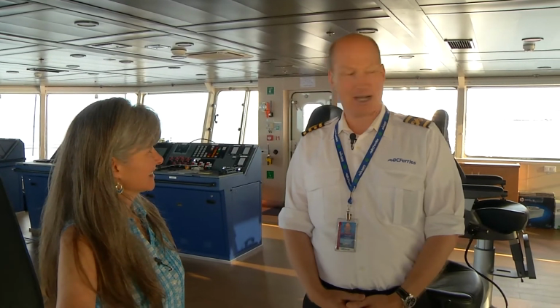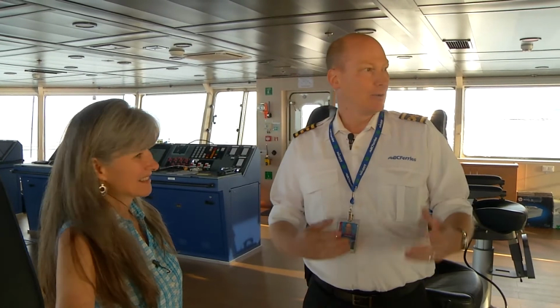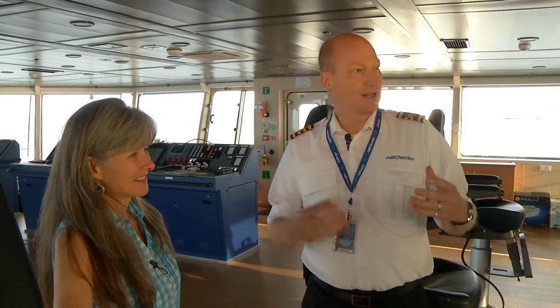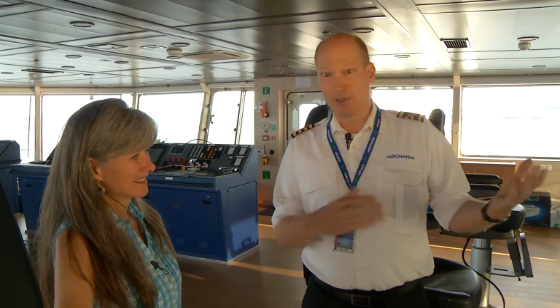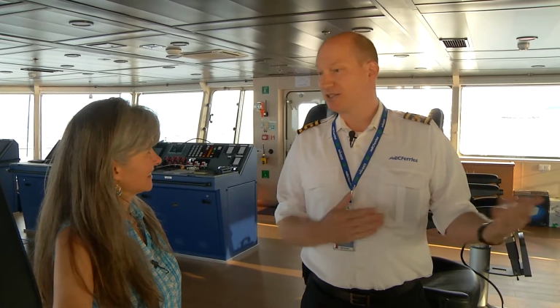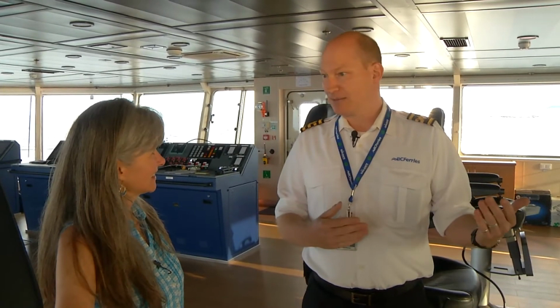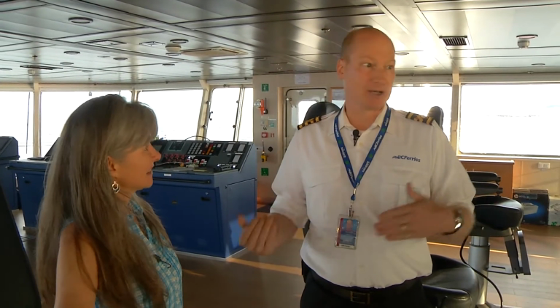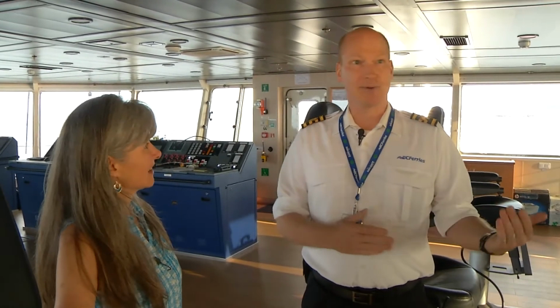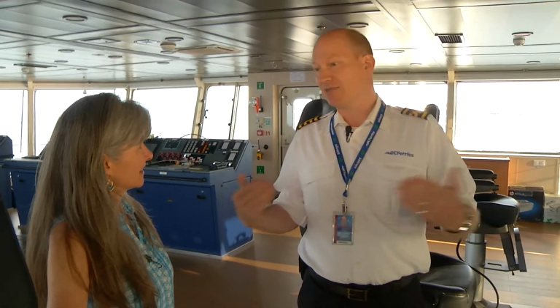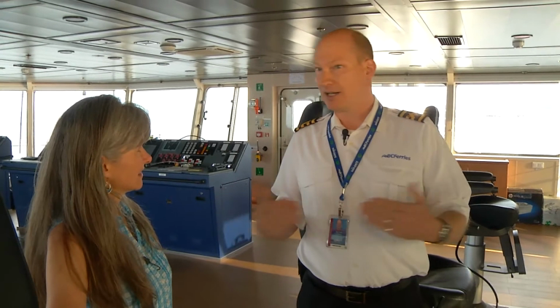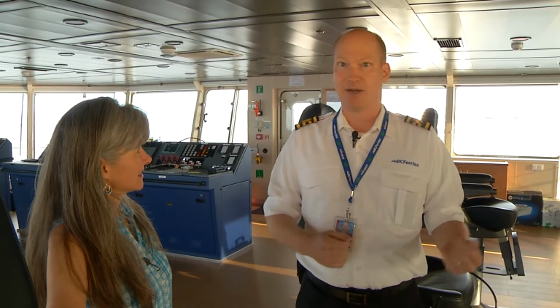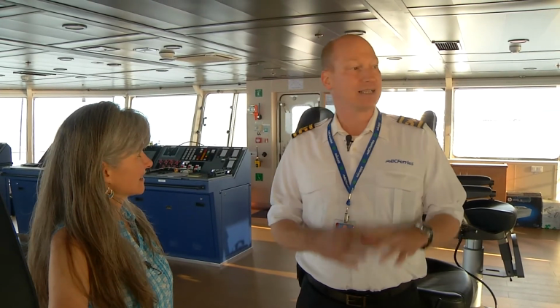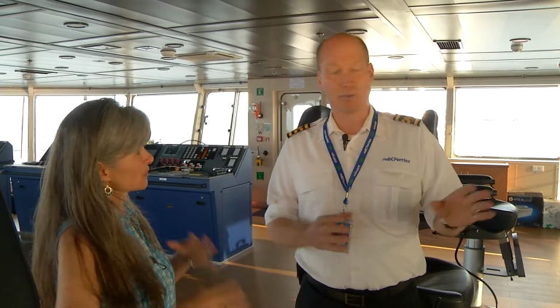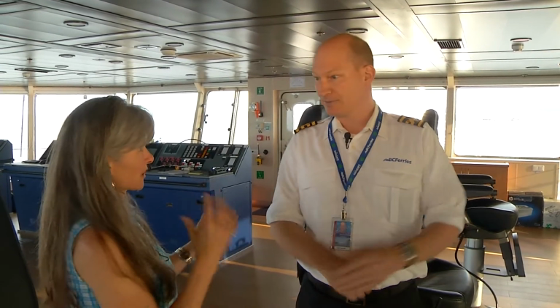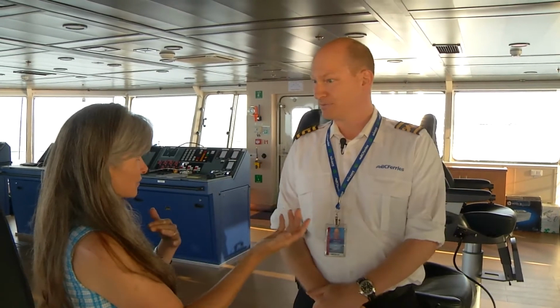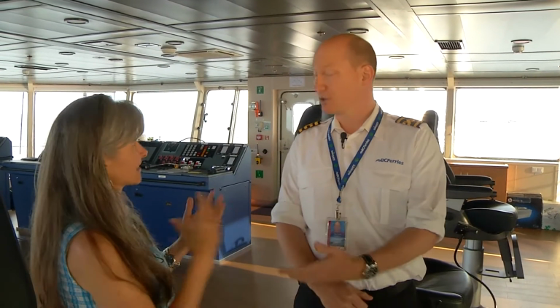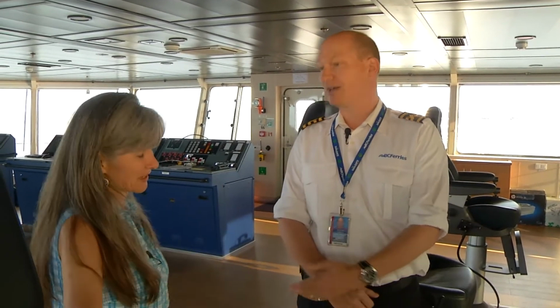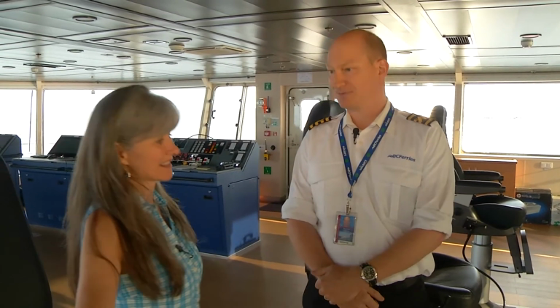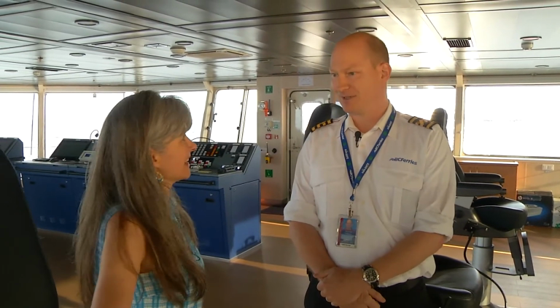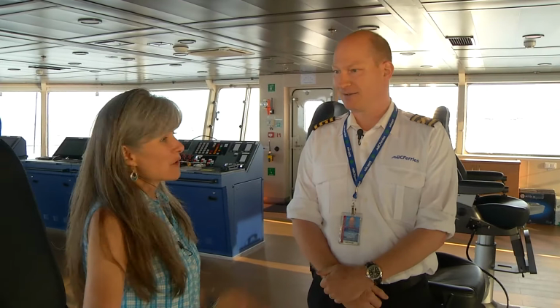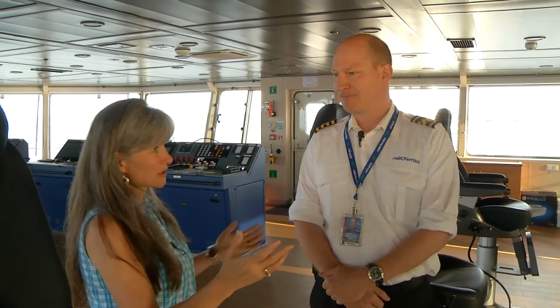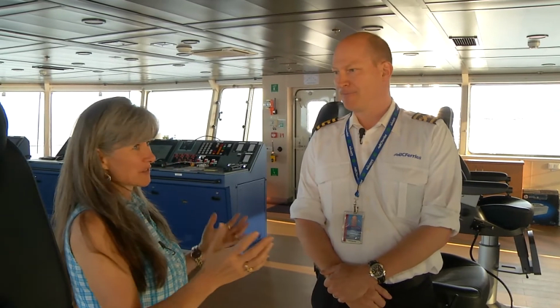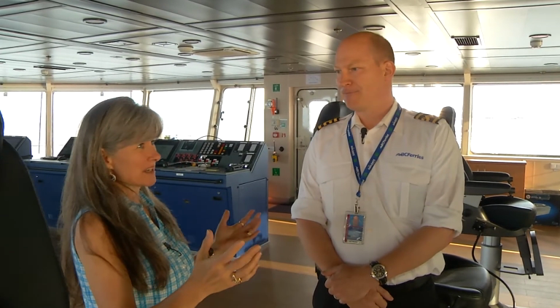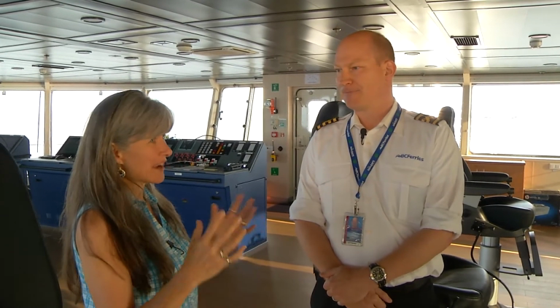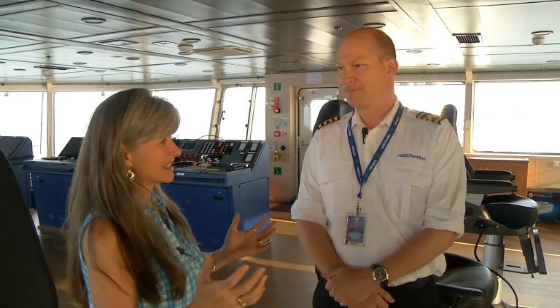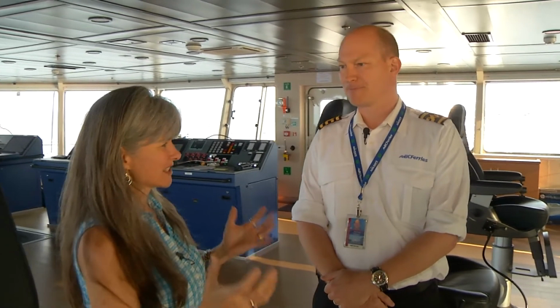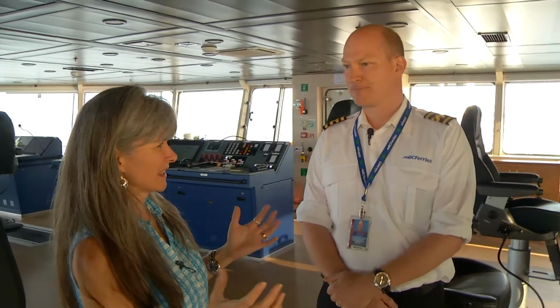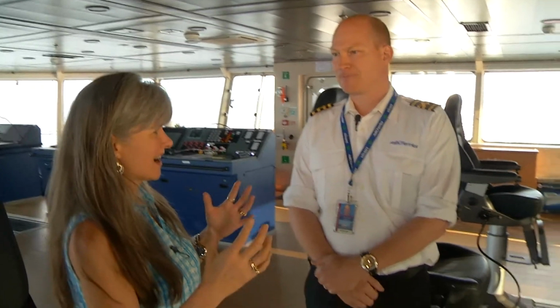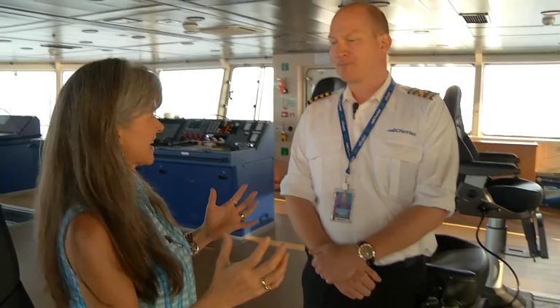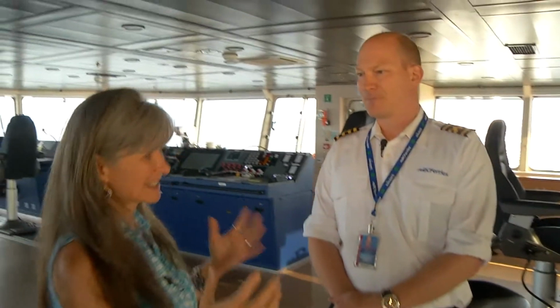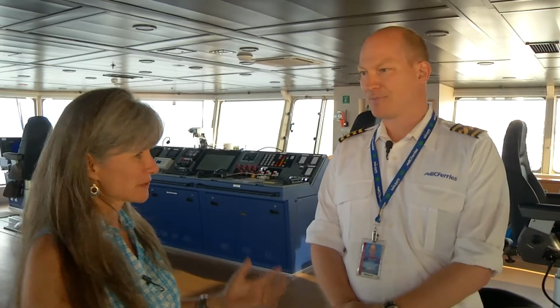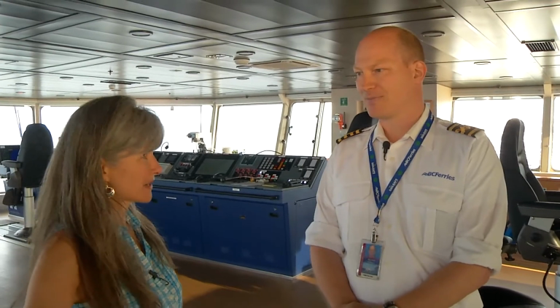Now we can double-end the vessel, for example. We can go in and out, and we can save a lot of time that way. We can deal with weather — there's no turning around. I'm looking around at the screens and everything is digital and high-tech, and it's pretty impressive.